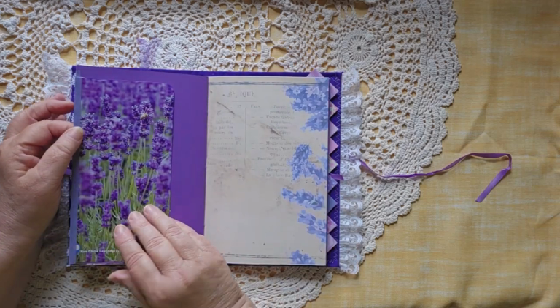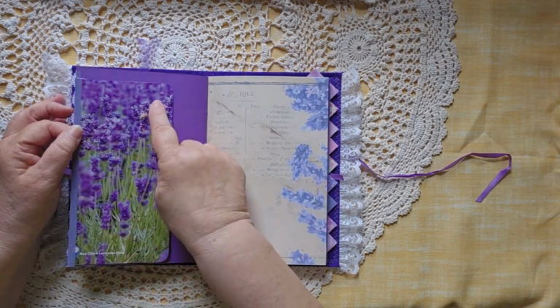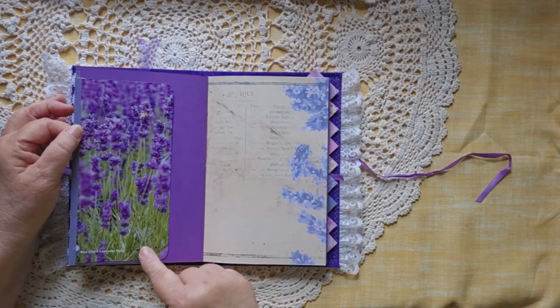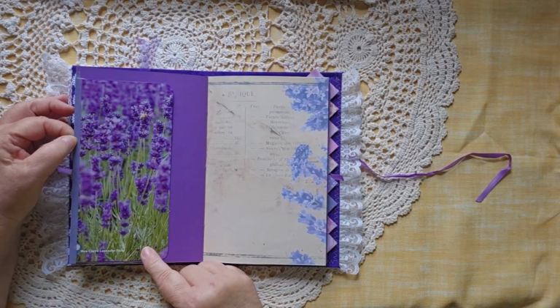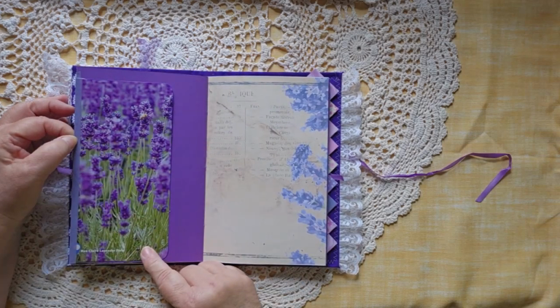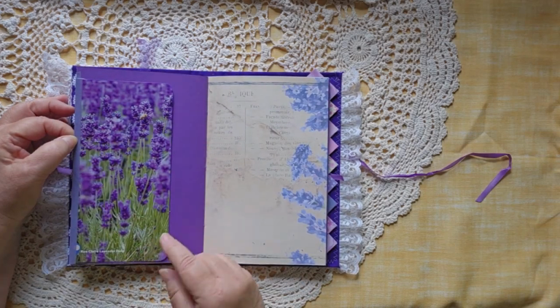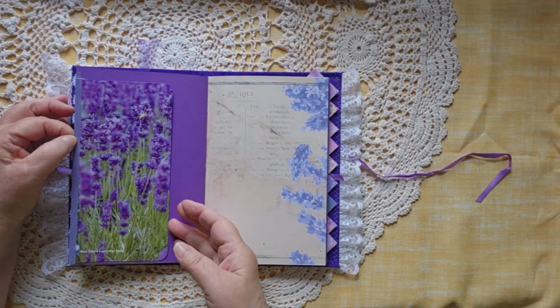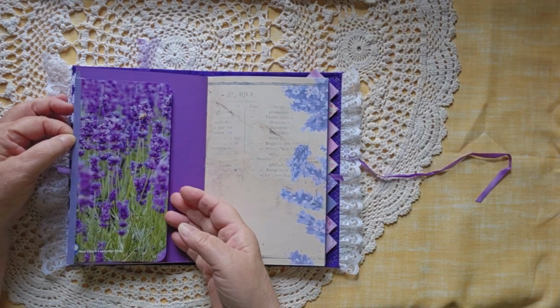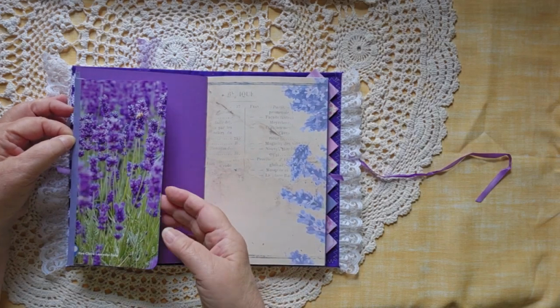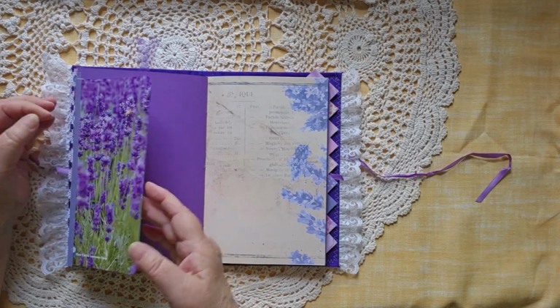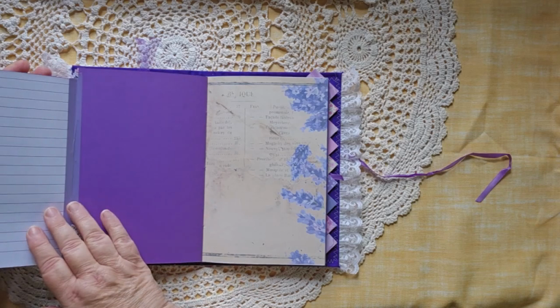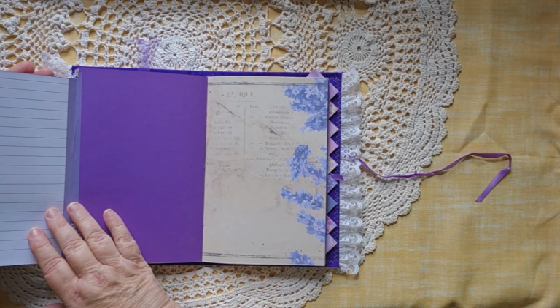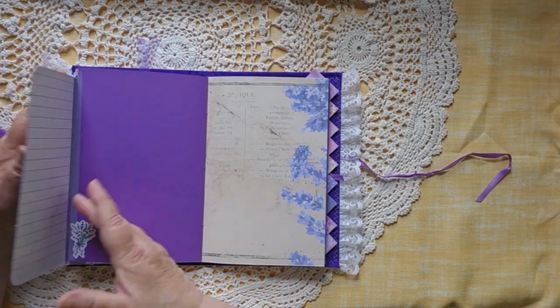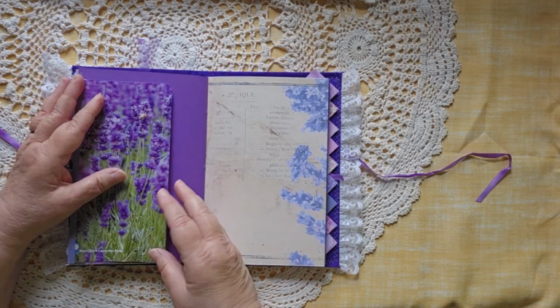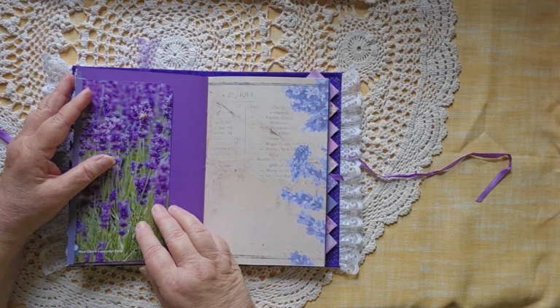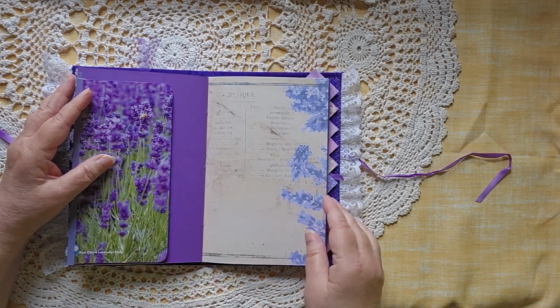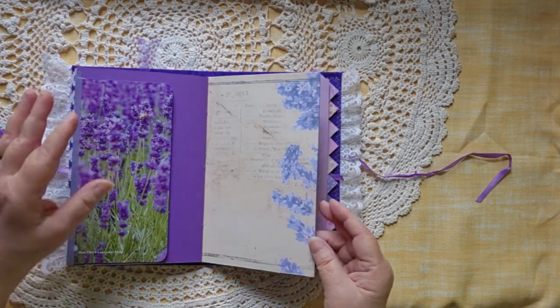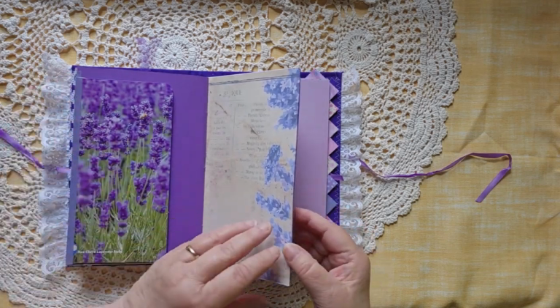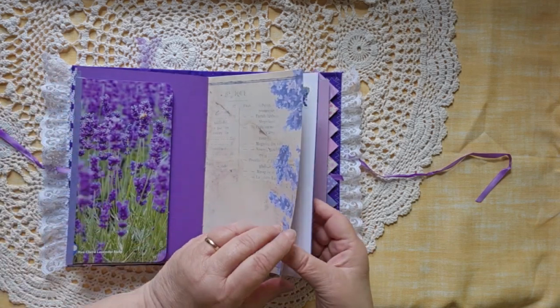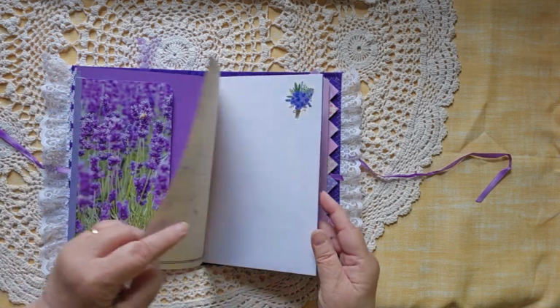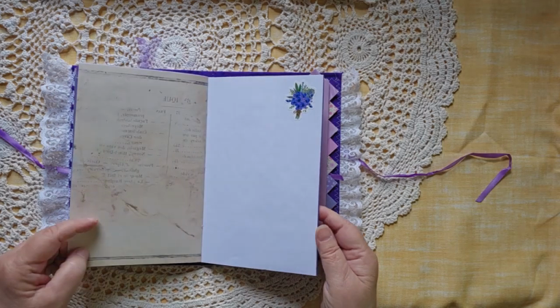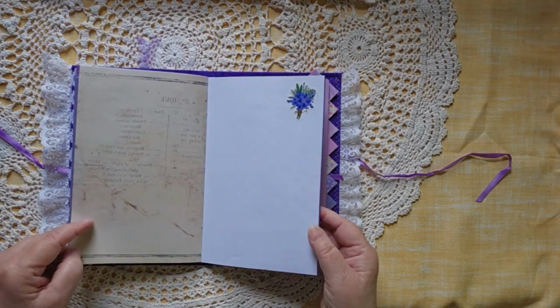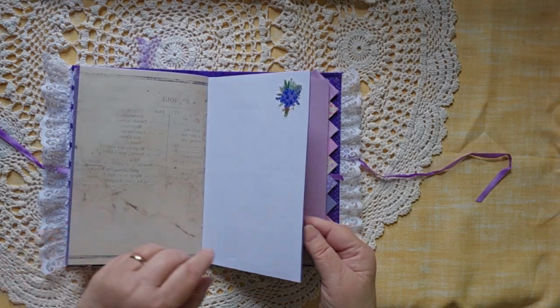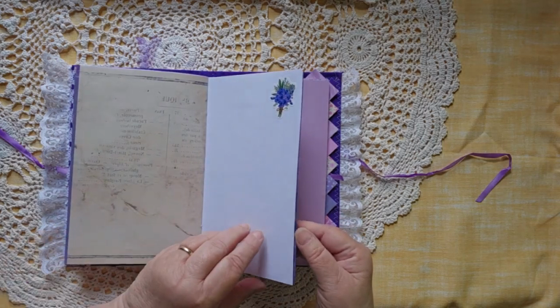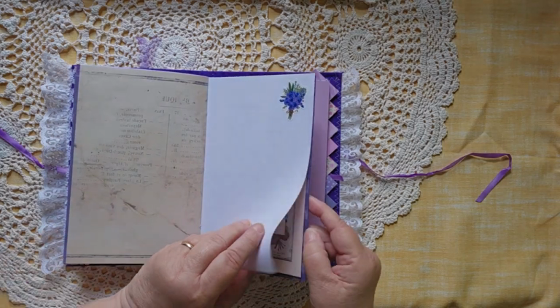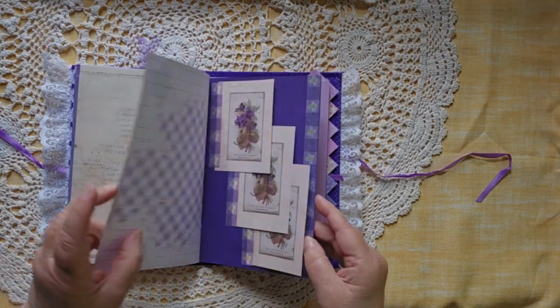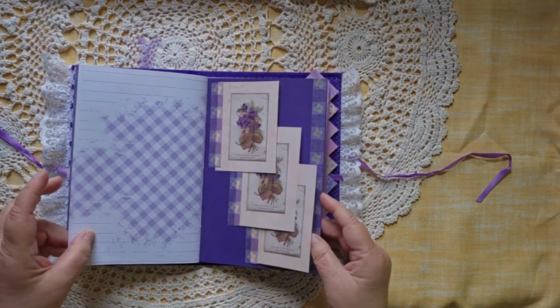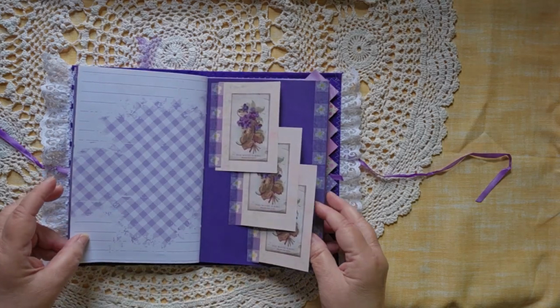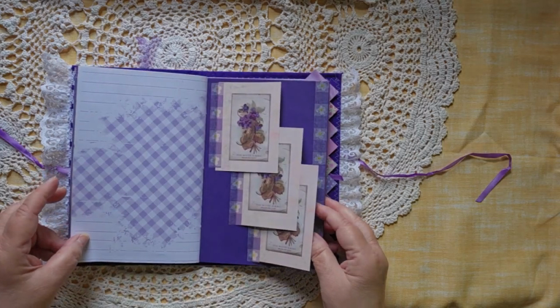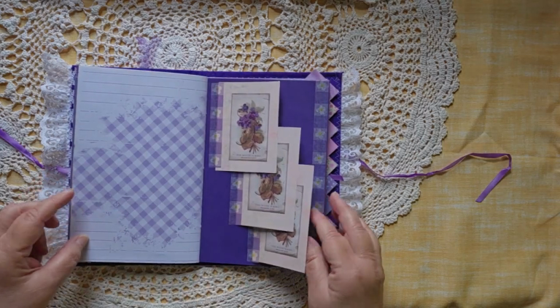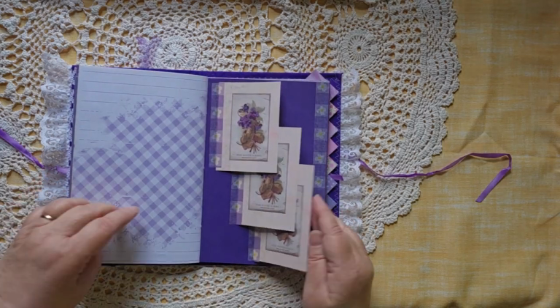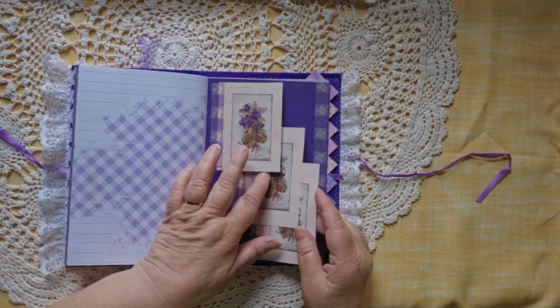This was a beautiful picture of lavender that I found in a magazine. I made it into a journaling spot. Again, lots and lots of places to write.